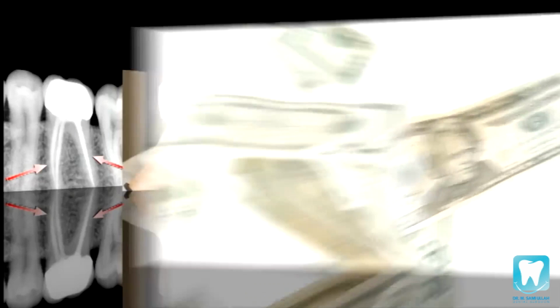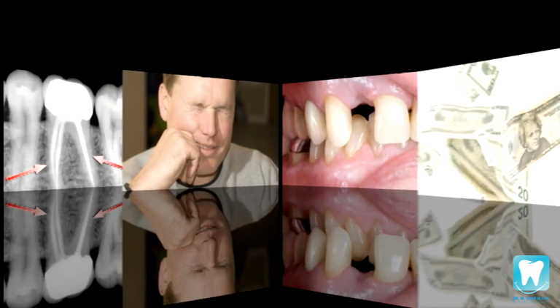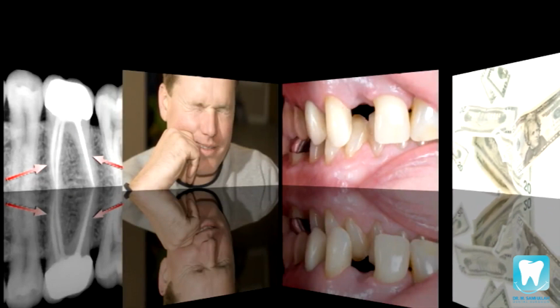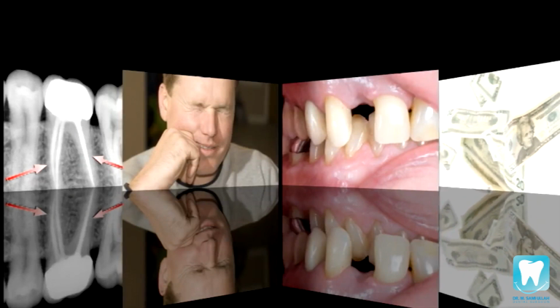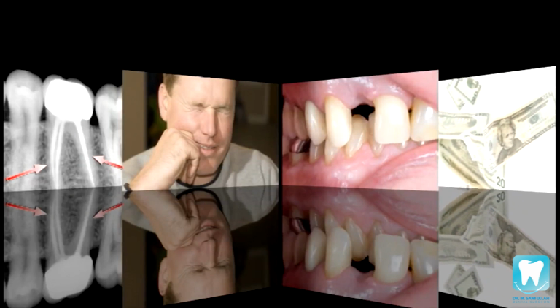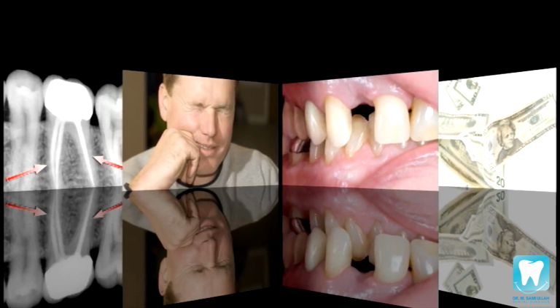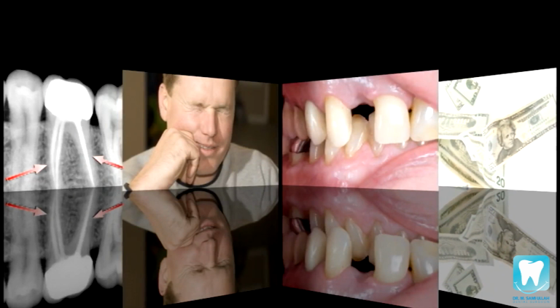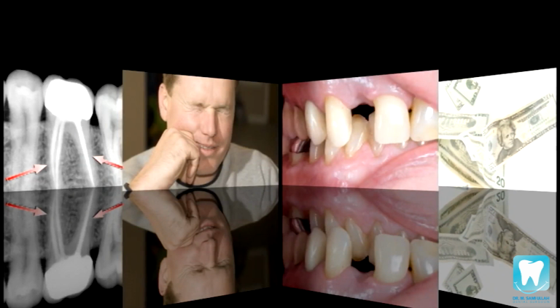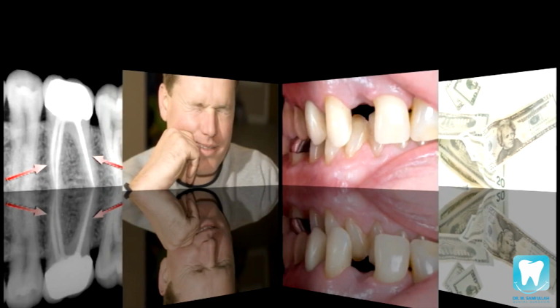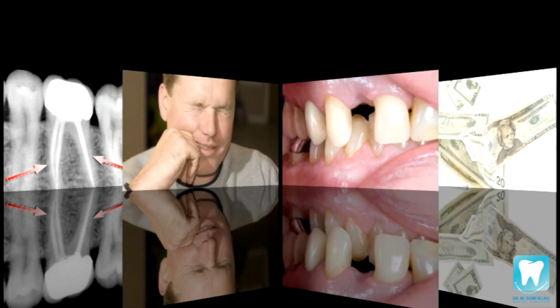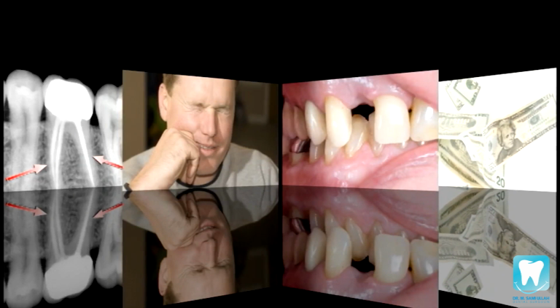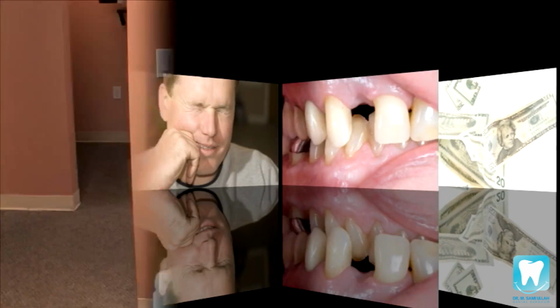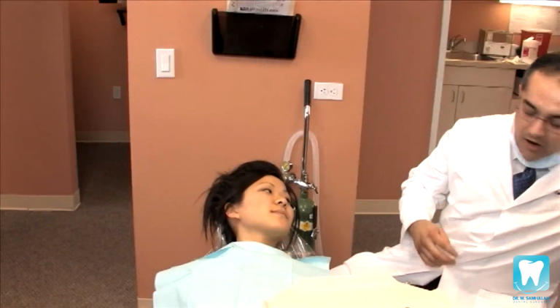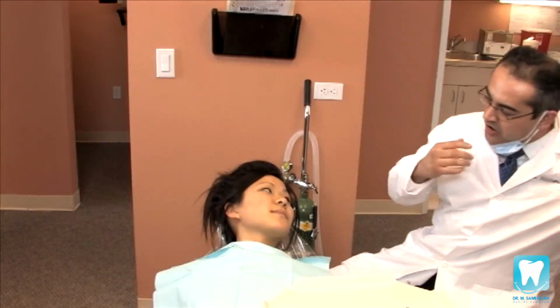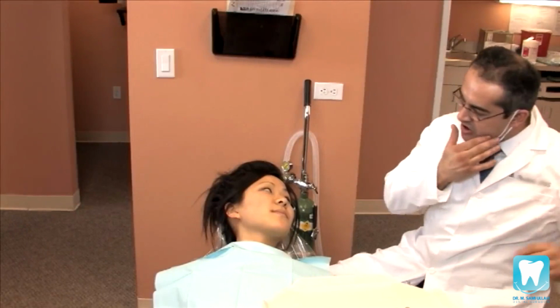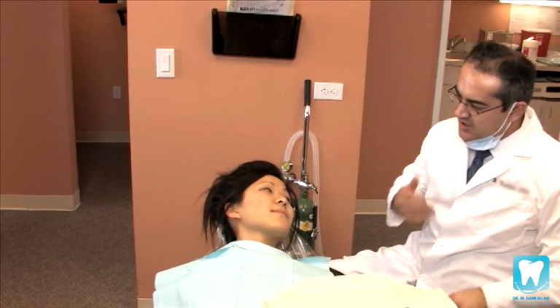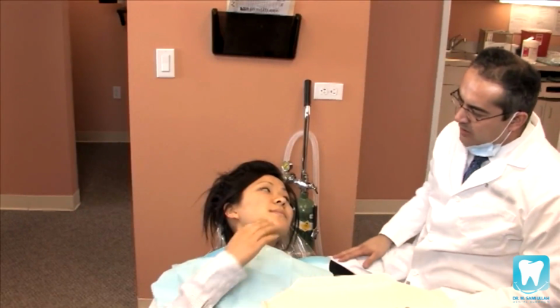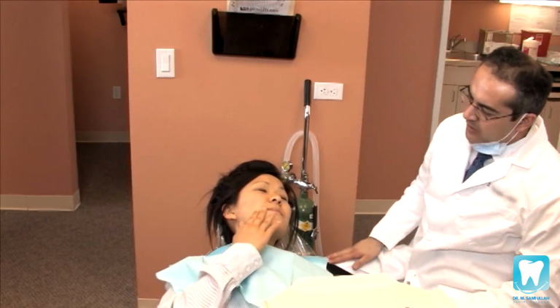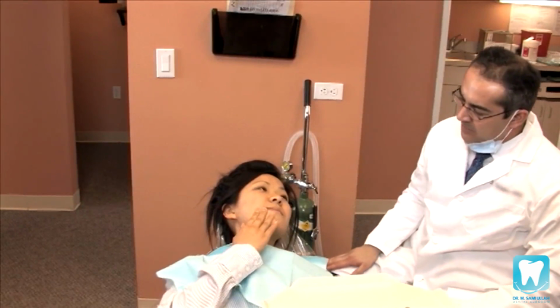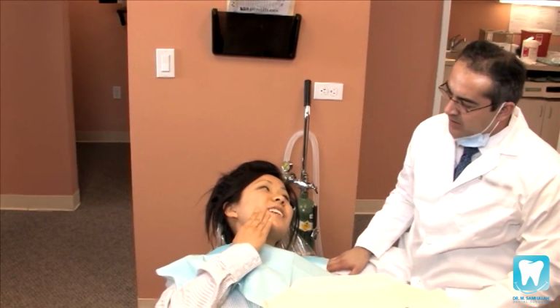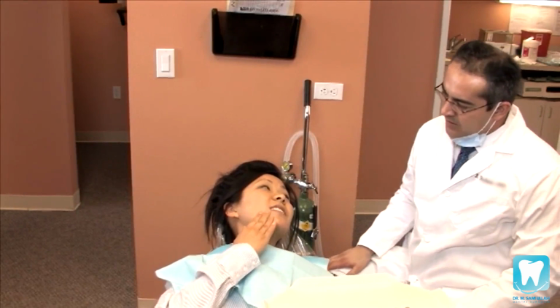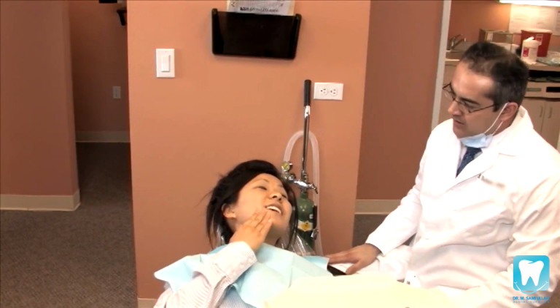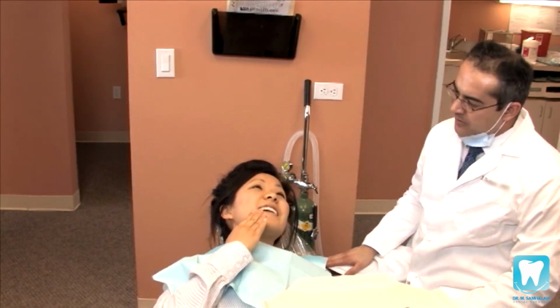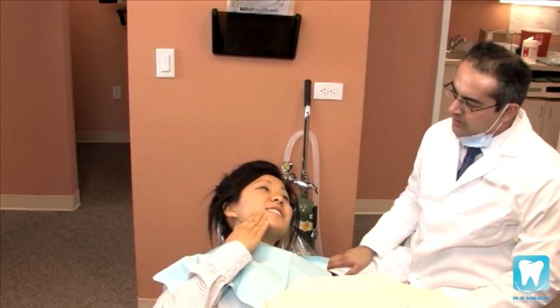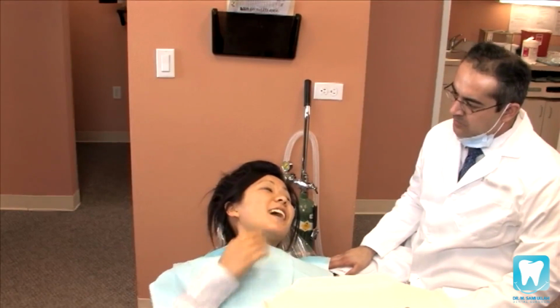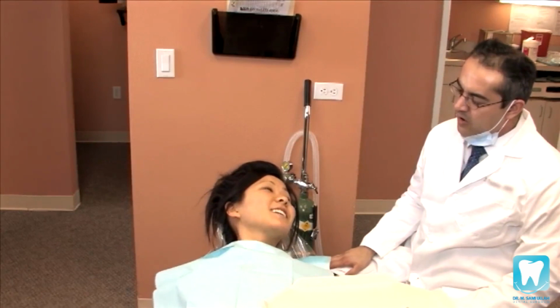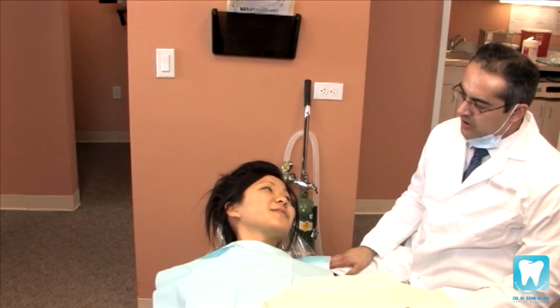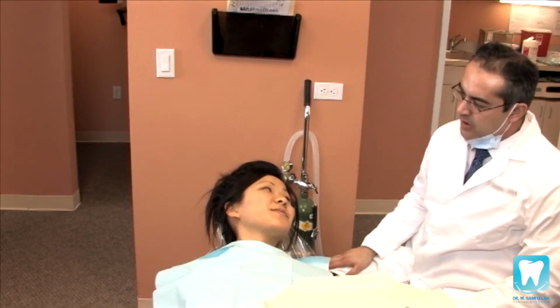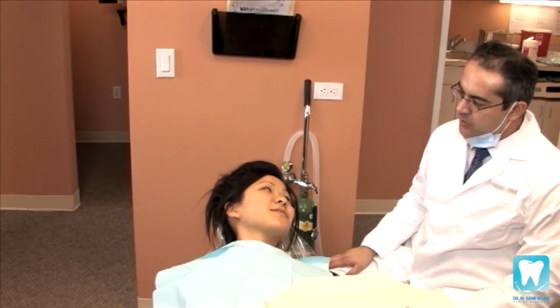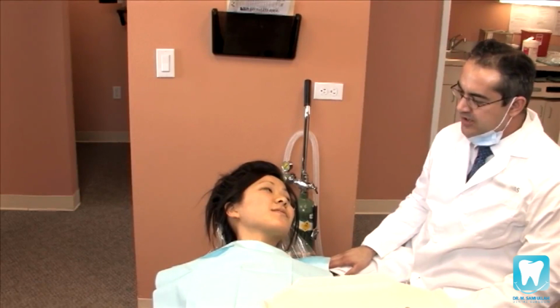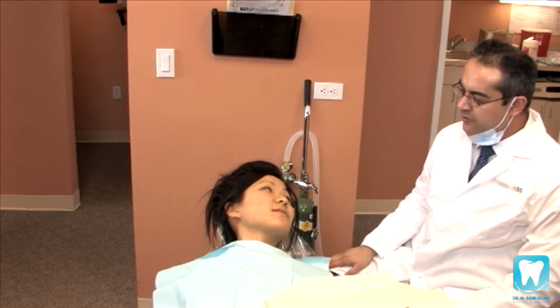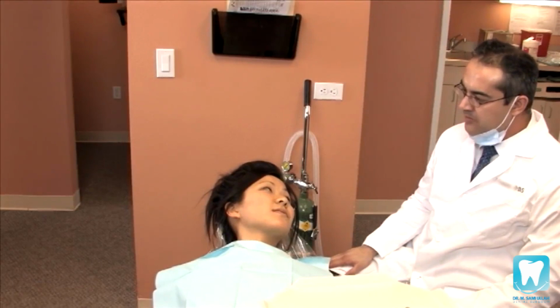The bottom line is, you should get your cavity filled as soon as you can. After your dentist detects a cavity, either through a clinical exam or with the use of x-rays, it's time to actually fill it.